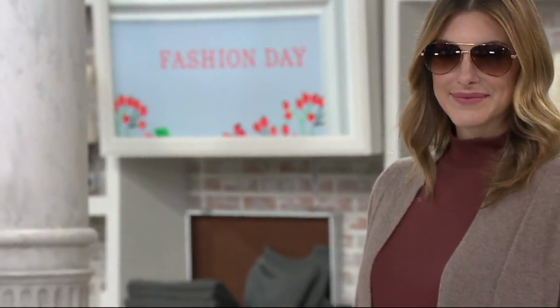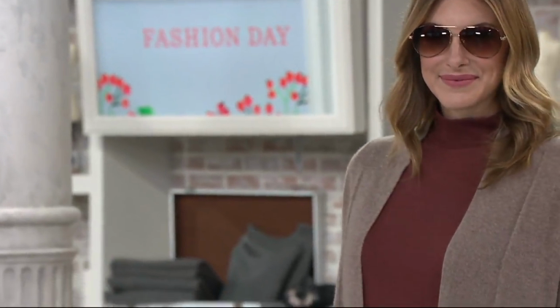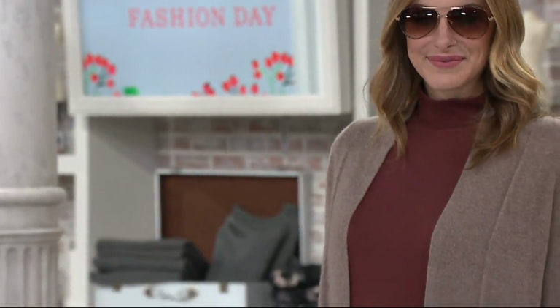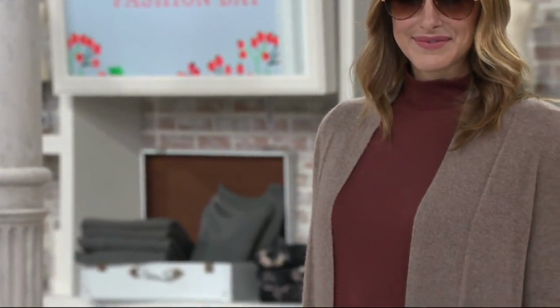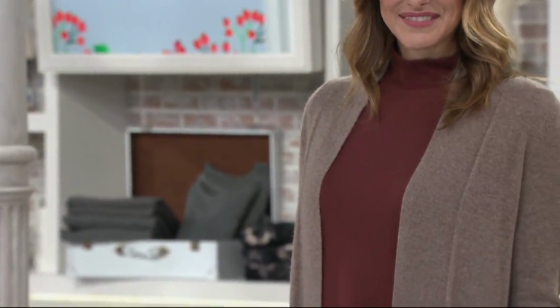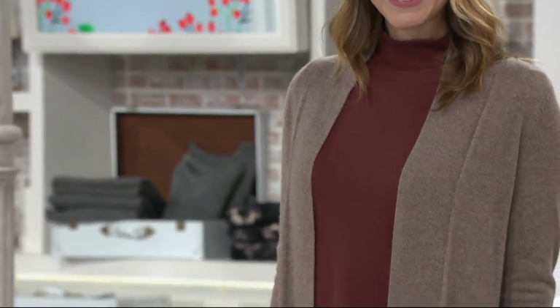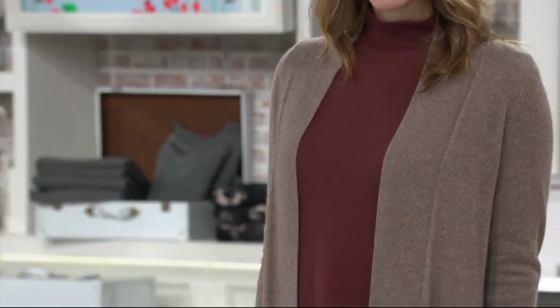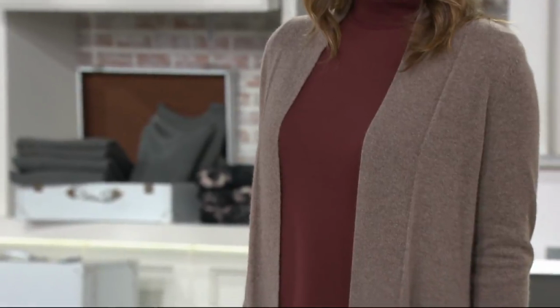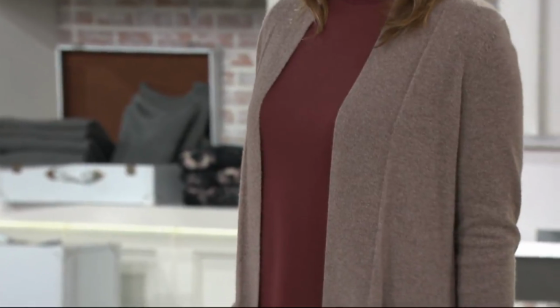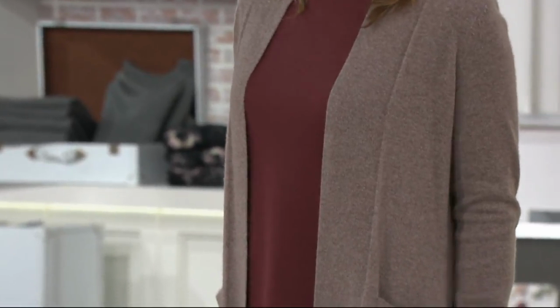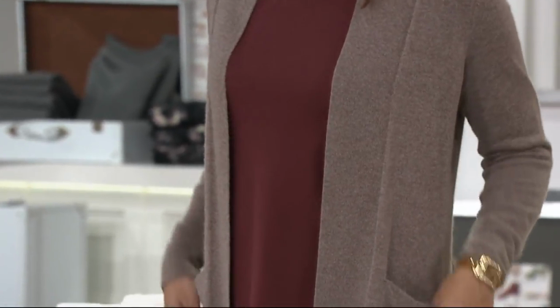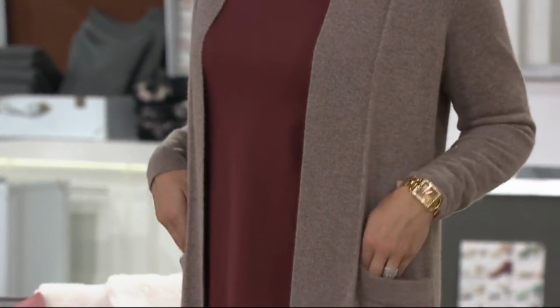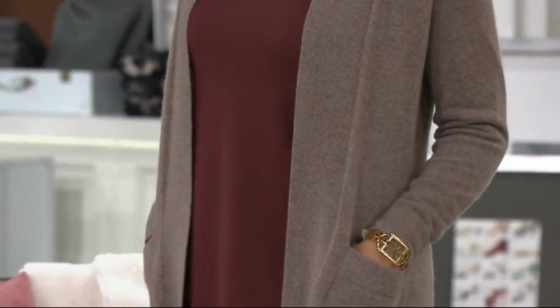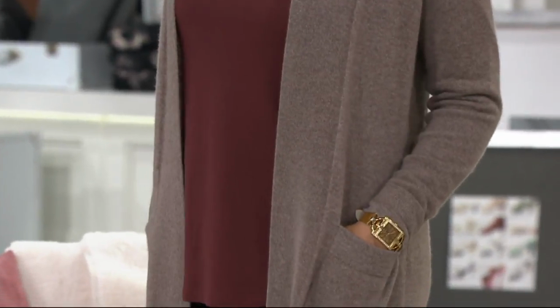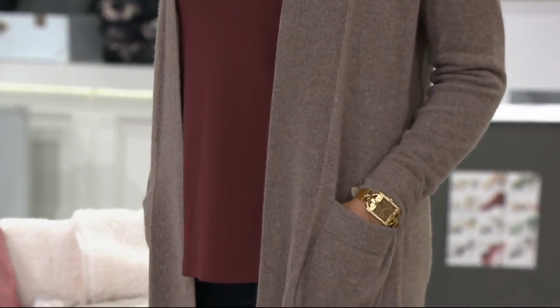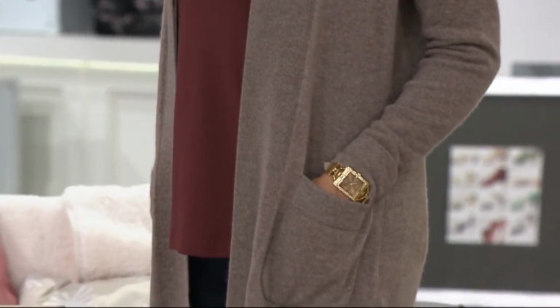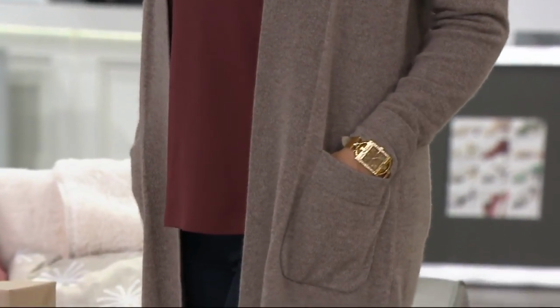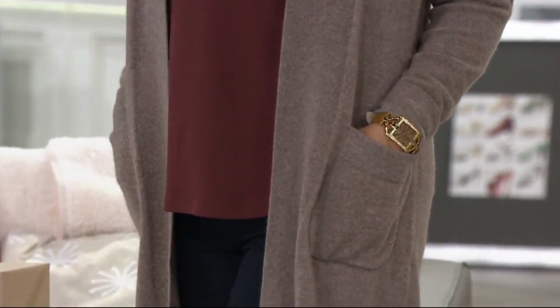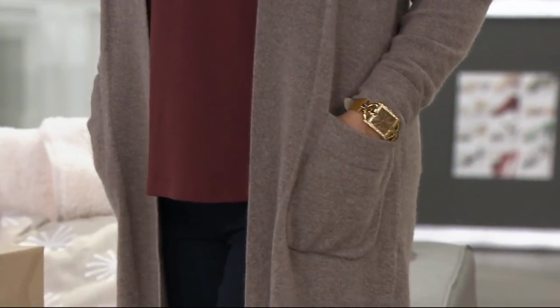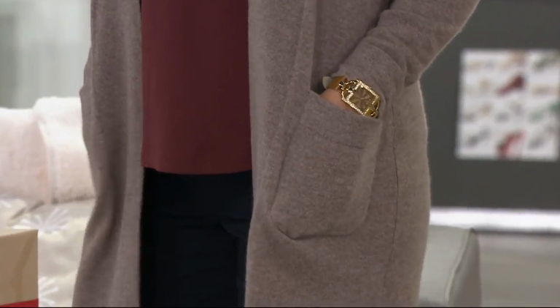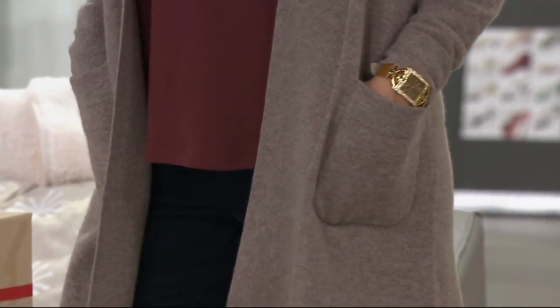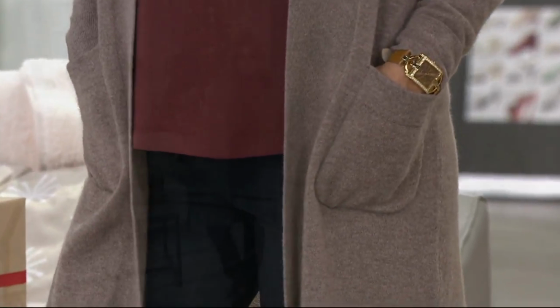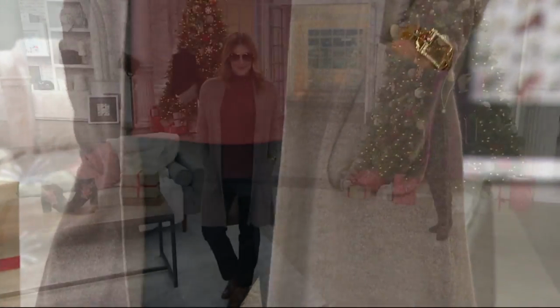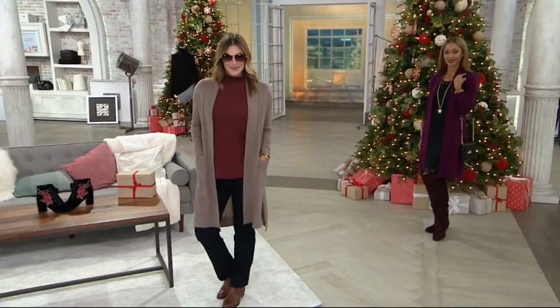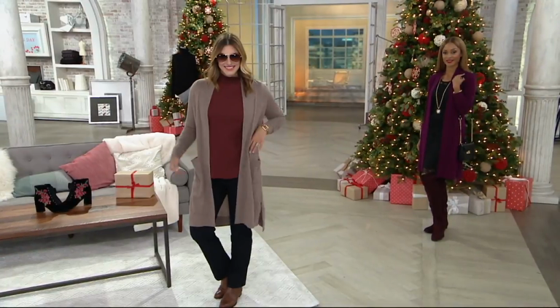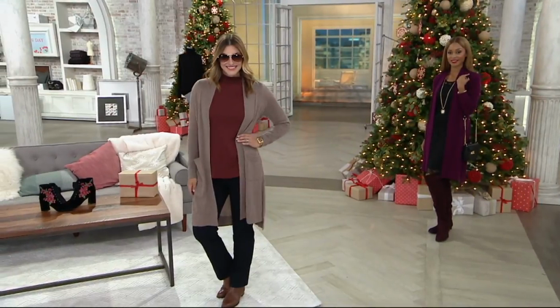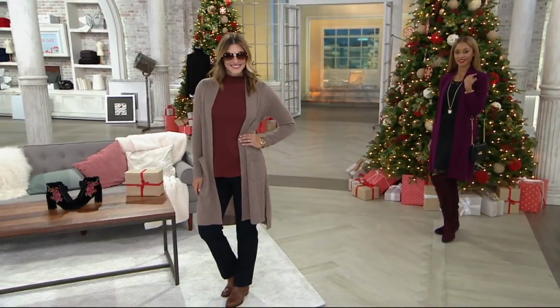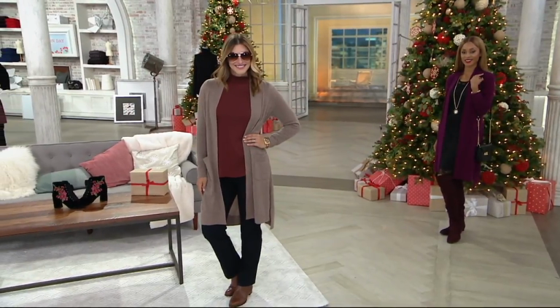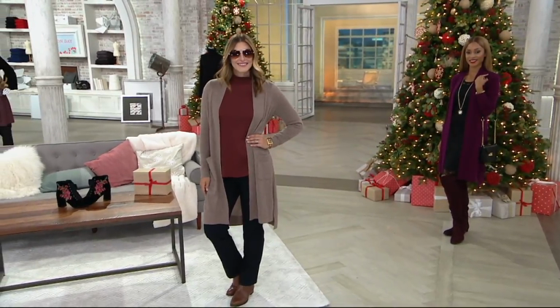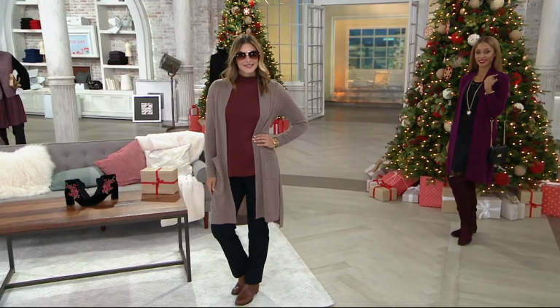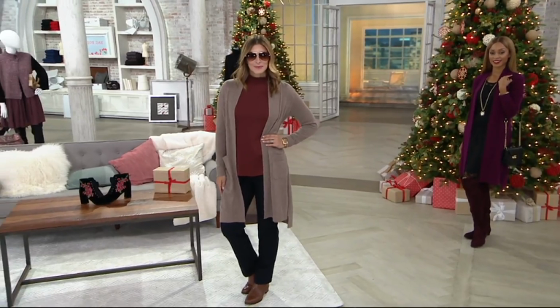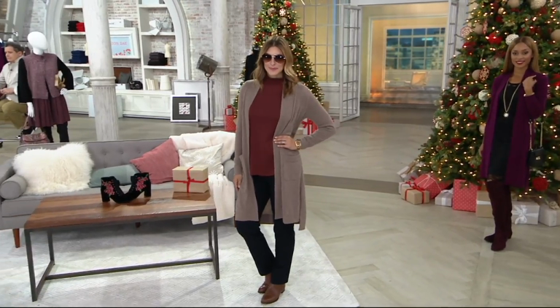I think through the end of October, November, December, you're going to be wearing this as a coat. Seriously? Or just around the house when you're freezing. All right, here's the deal. Oh, this is so great.